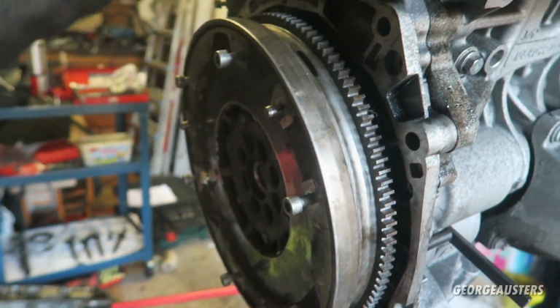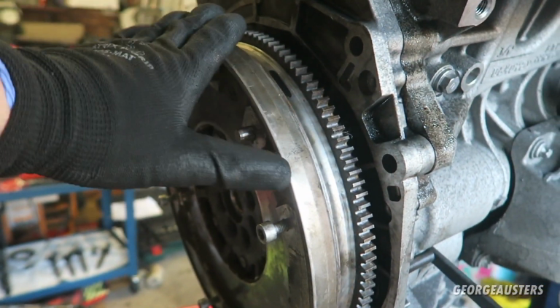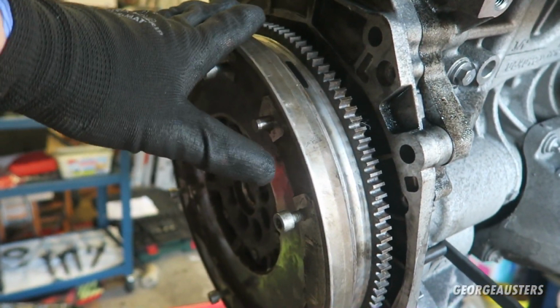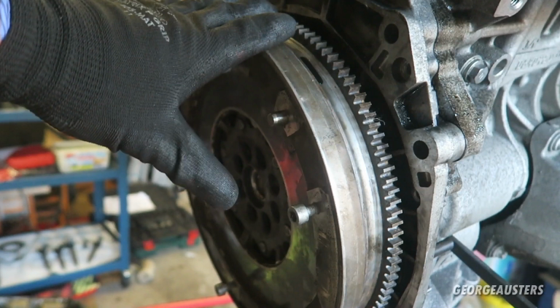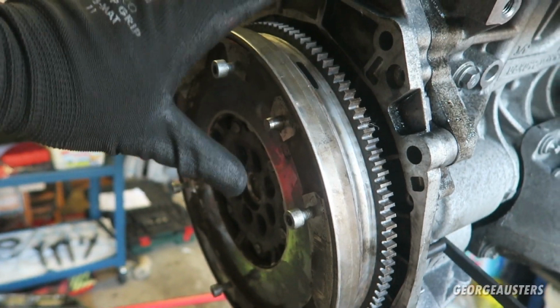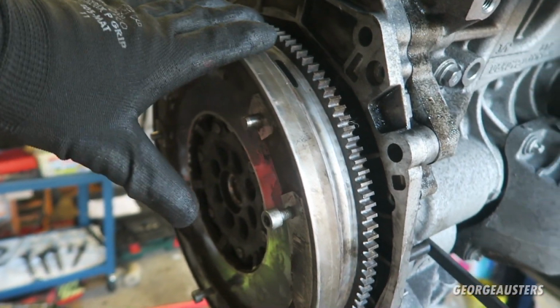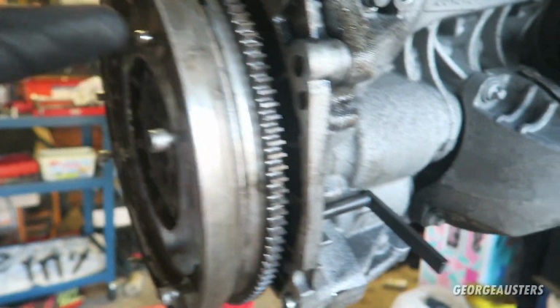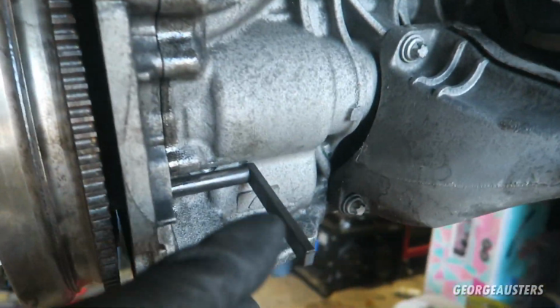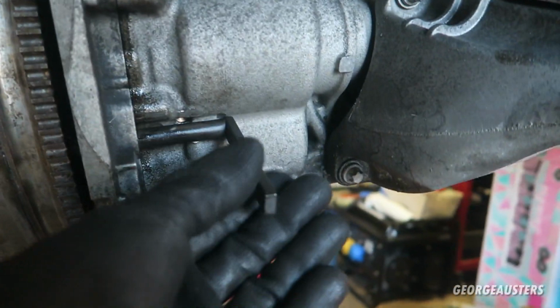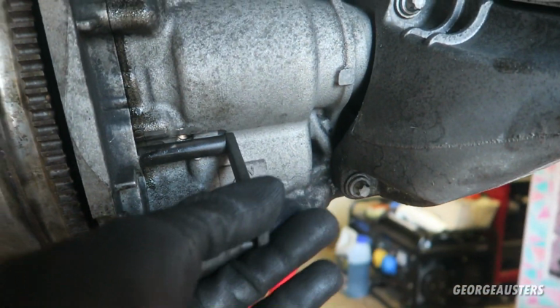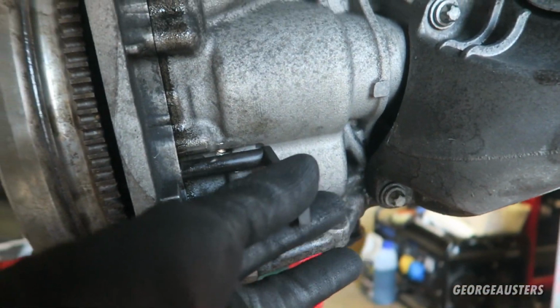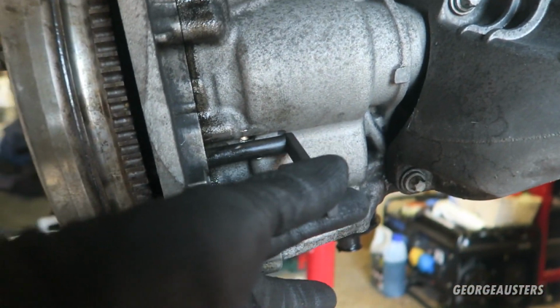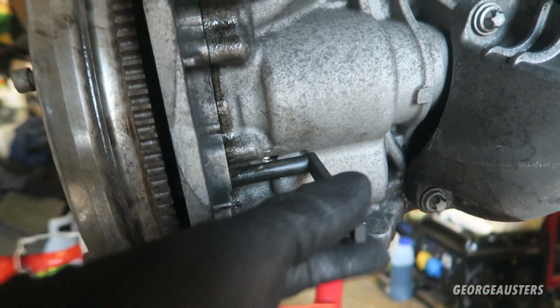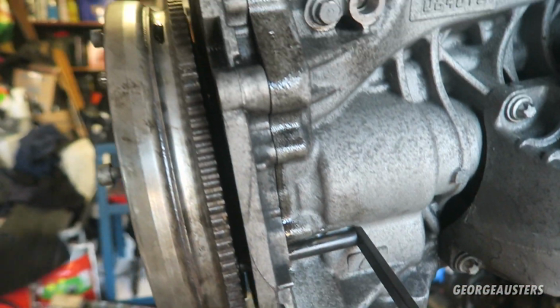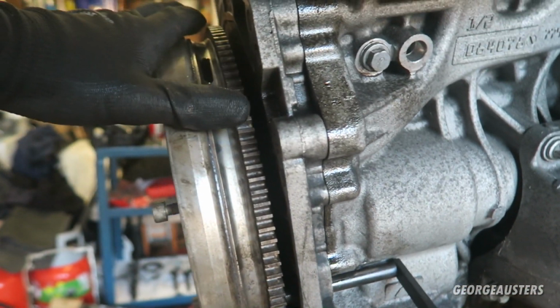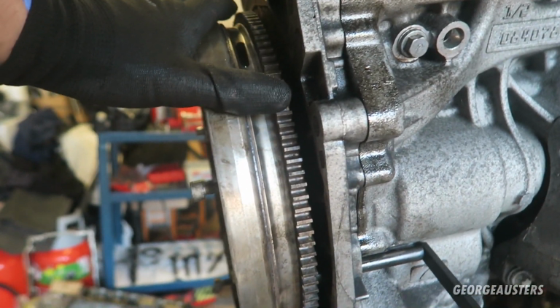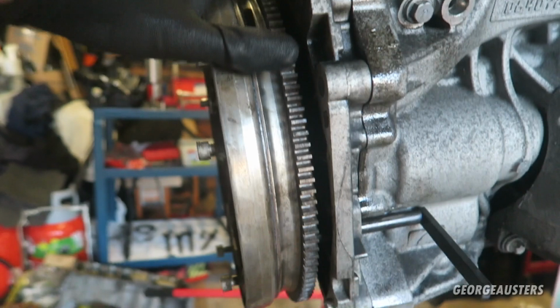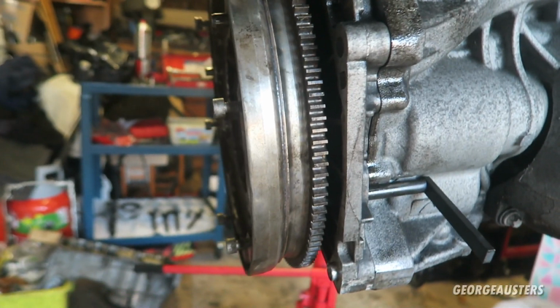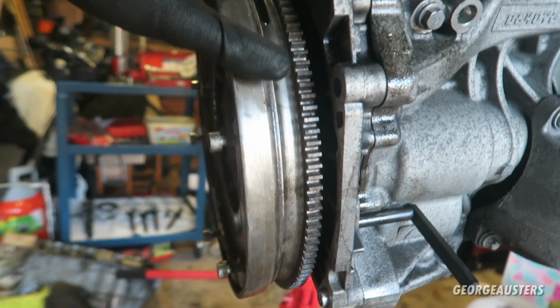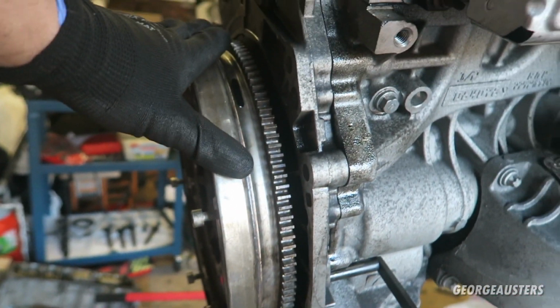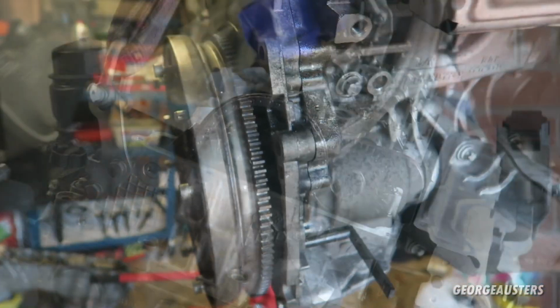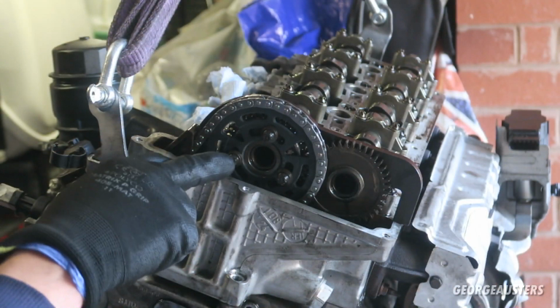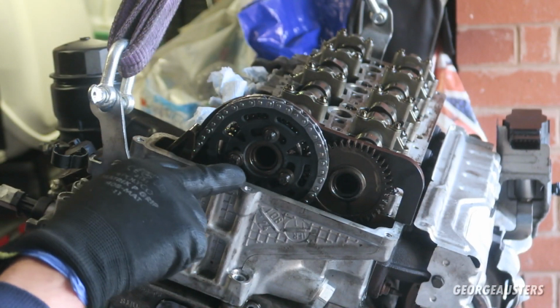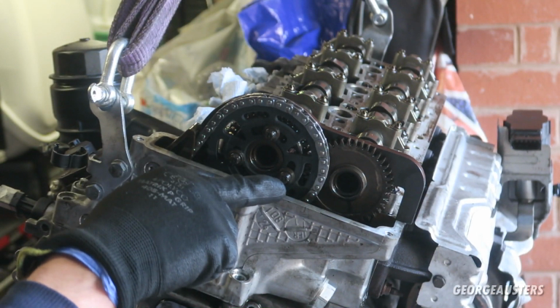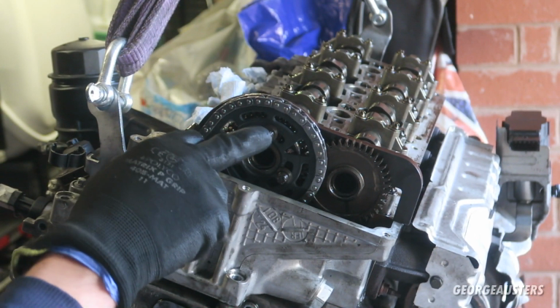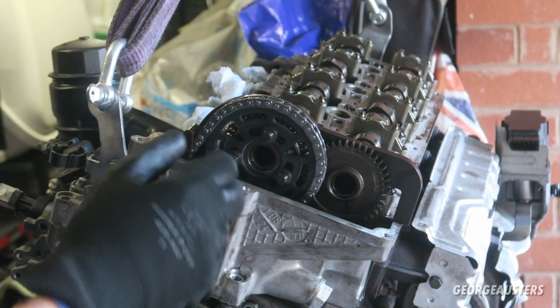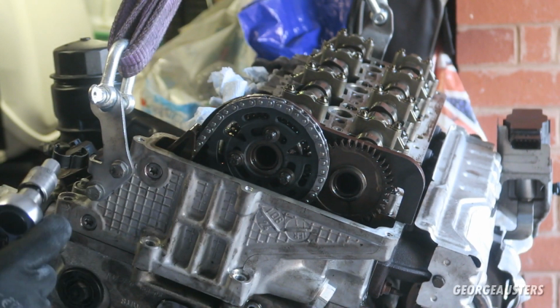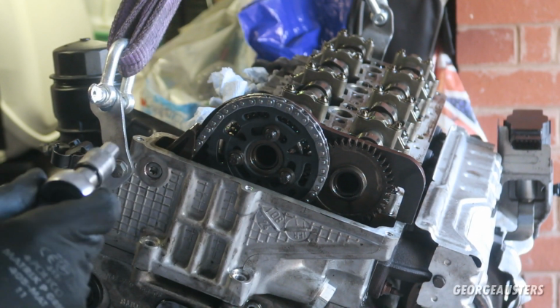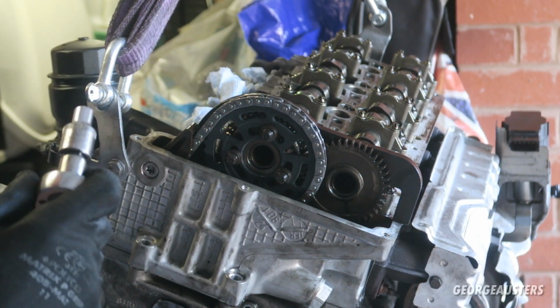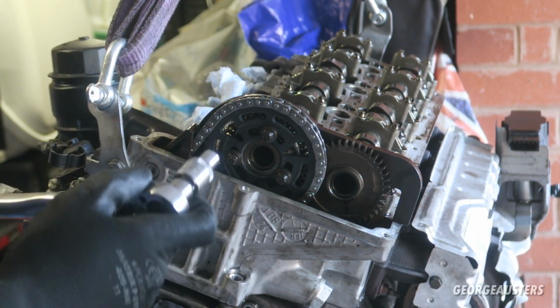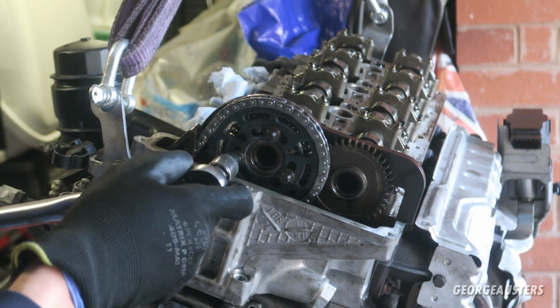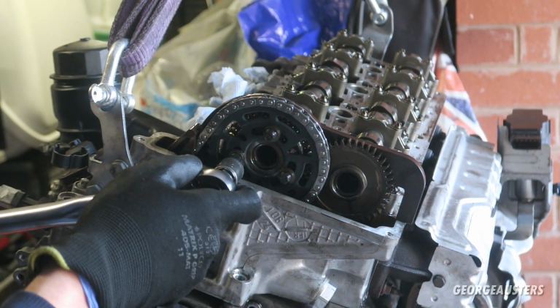With the flywheel now back on and the locking pin back in place, the crankshaft is now locked at top dead center, and now the three camshaft sprocket bolts can be torqued up to 15 newton meters.